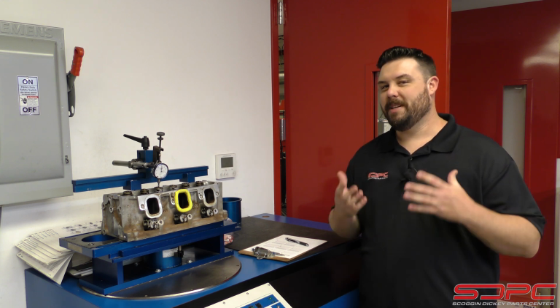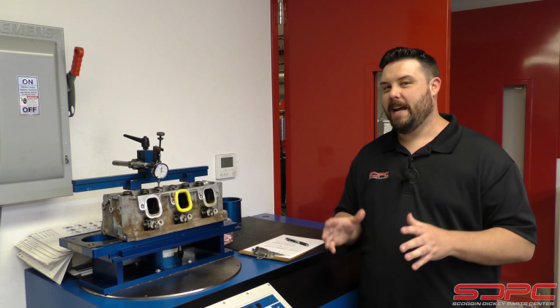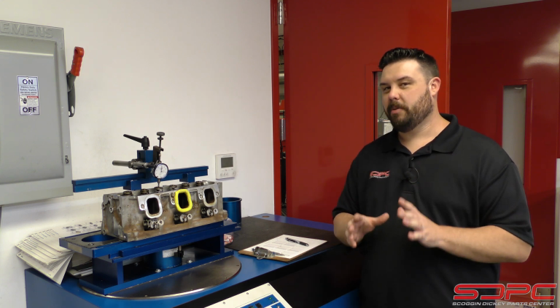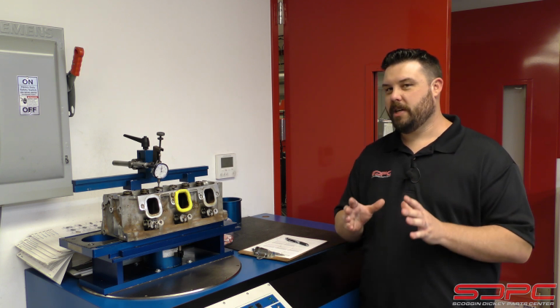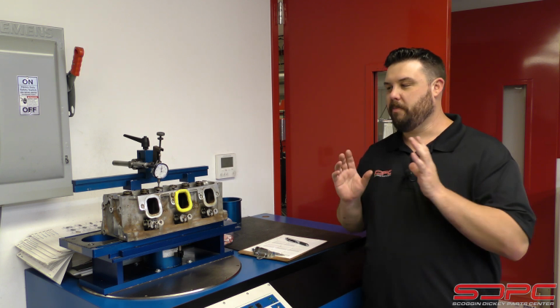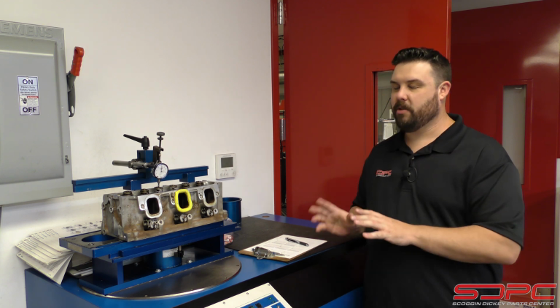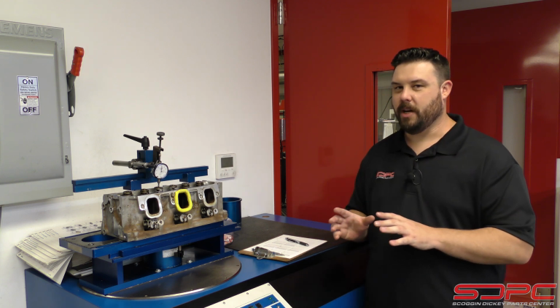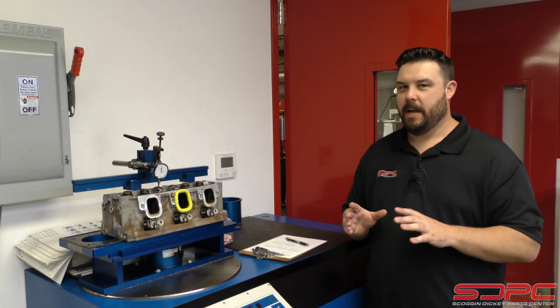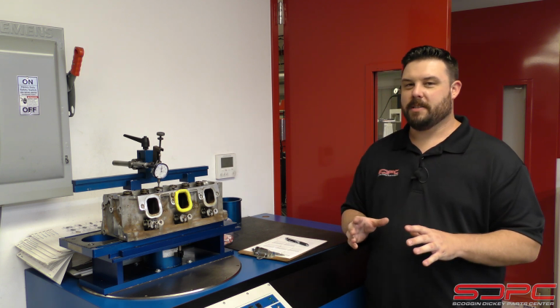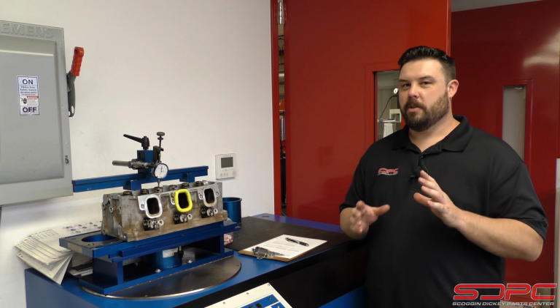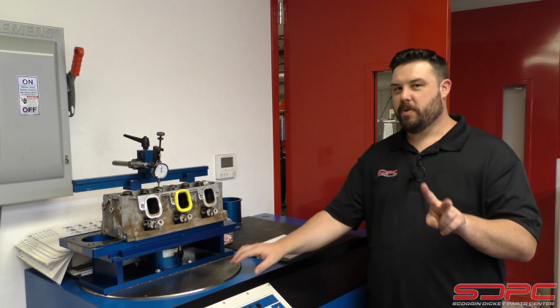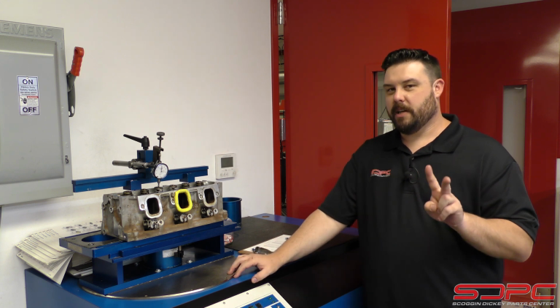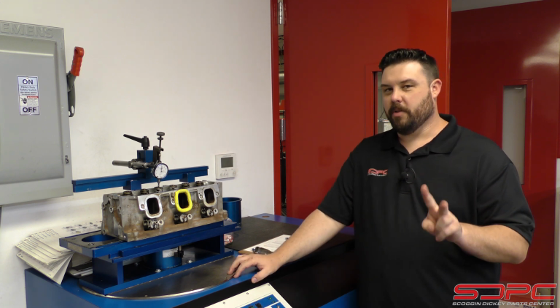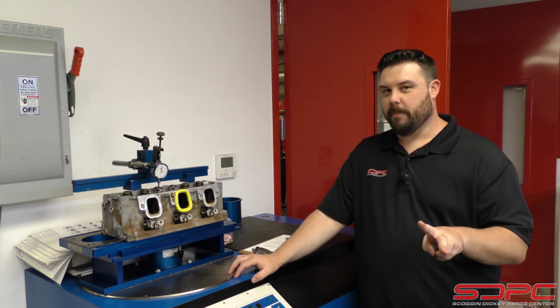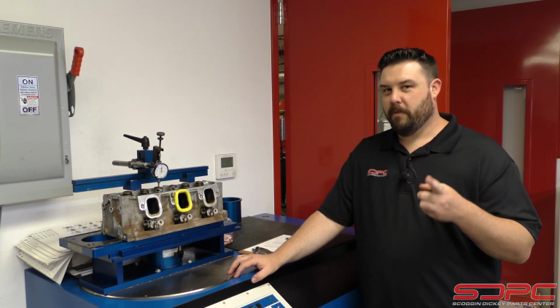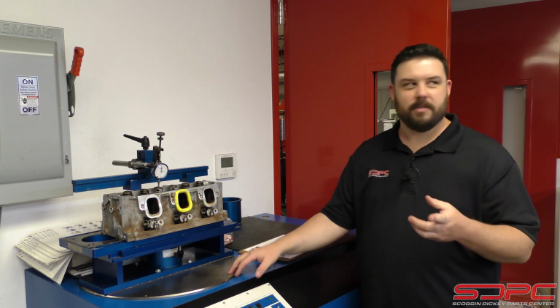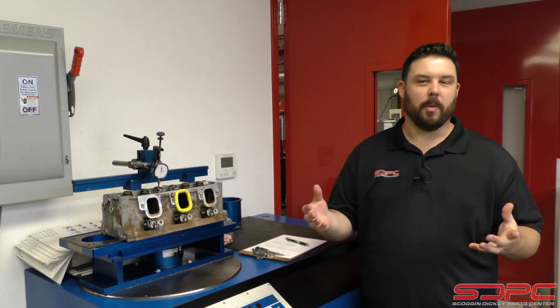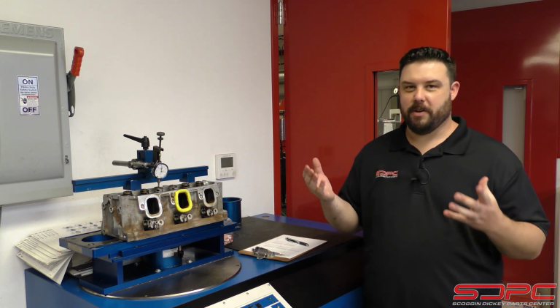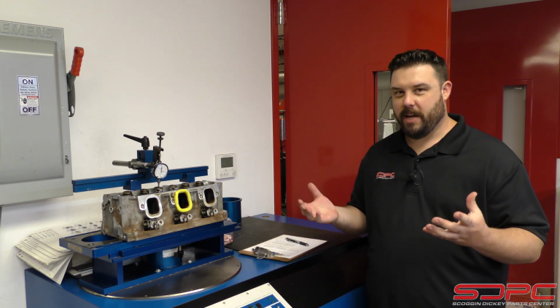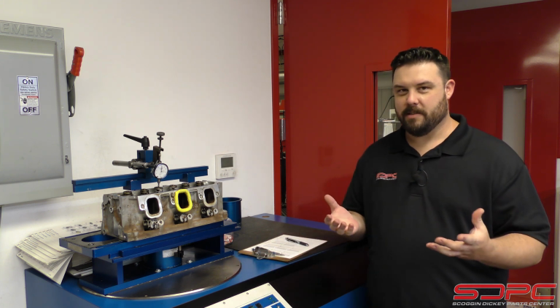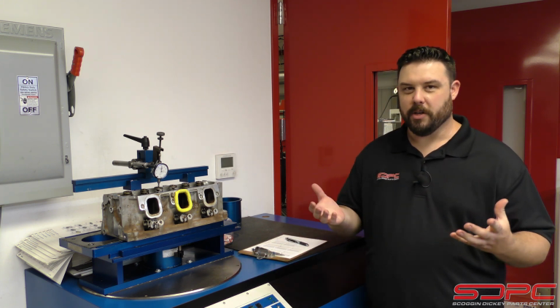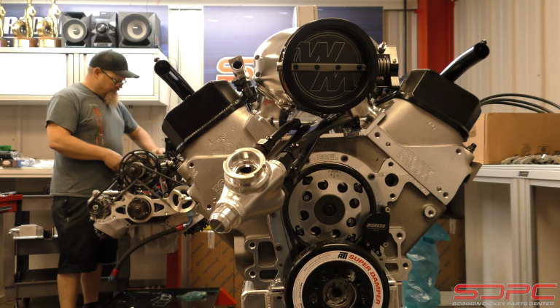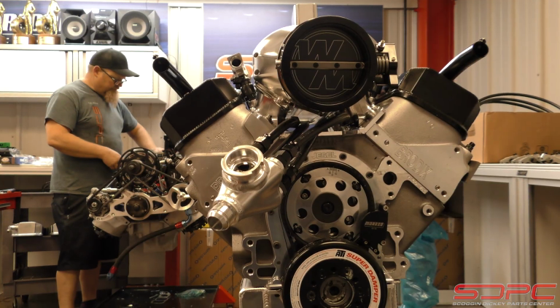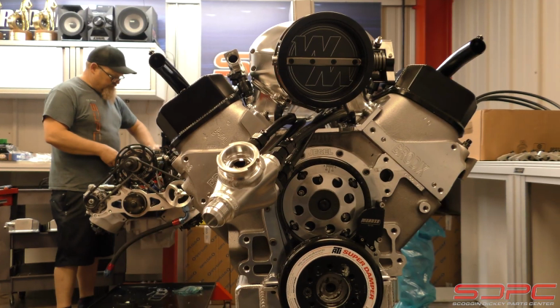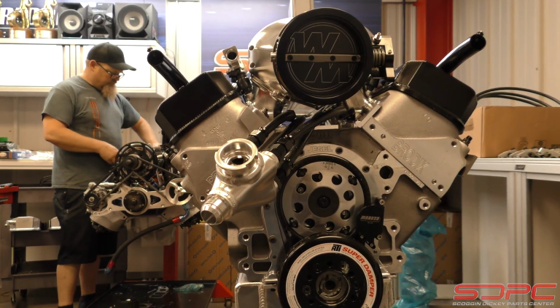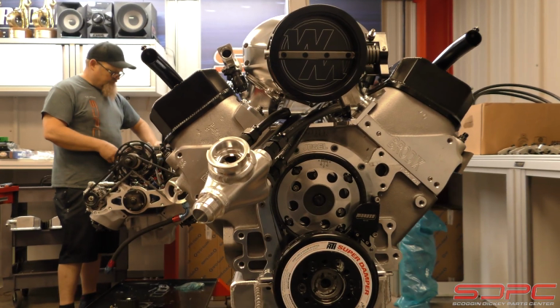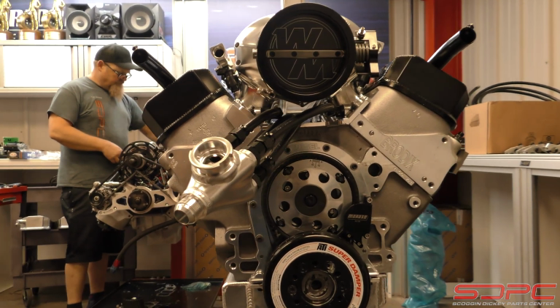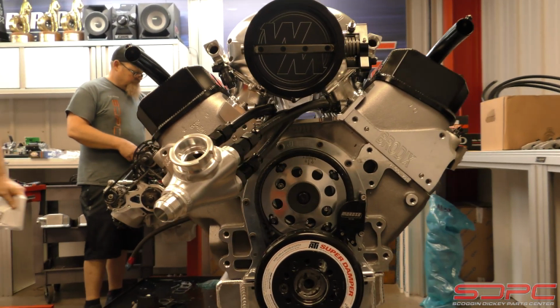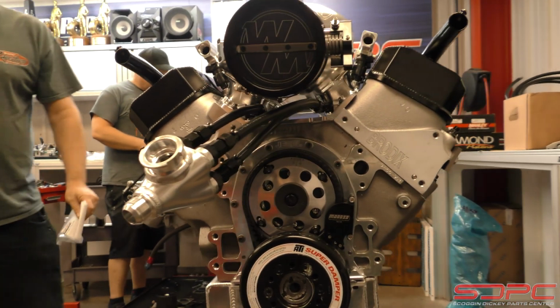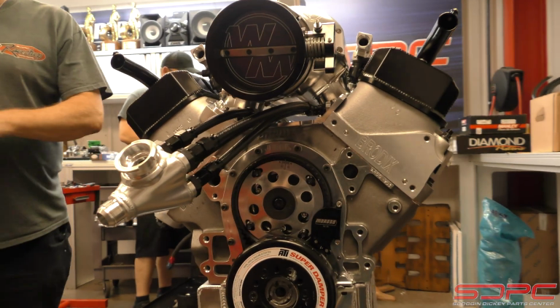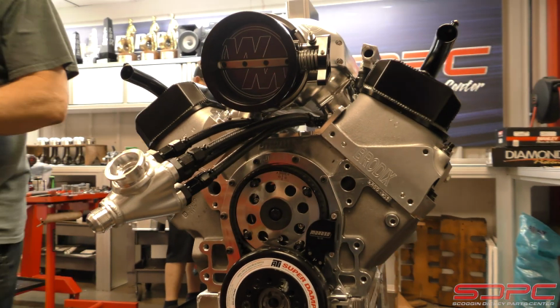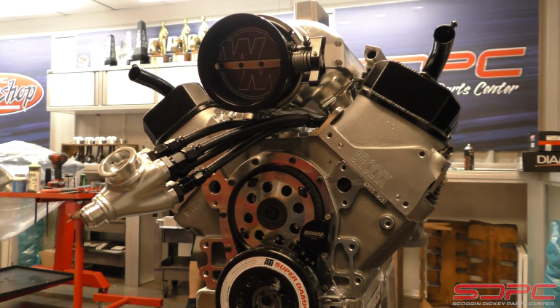But today I was able to get a chance to run back here in the race shop. And honestly, there's two reasons I like to come to the race shop. First, if you're a gearhead, this is like going to church — the sights, the smells, the sounds. You really like coming back here watching what these guys can do.